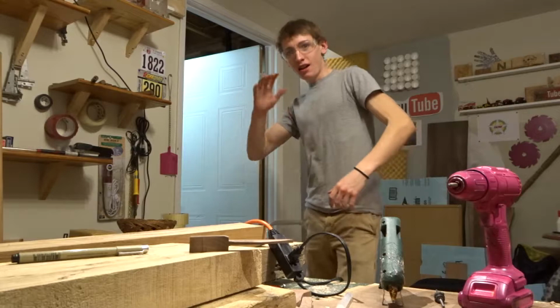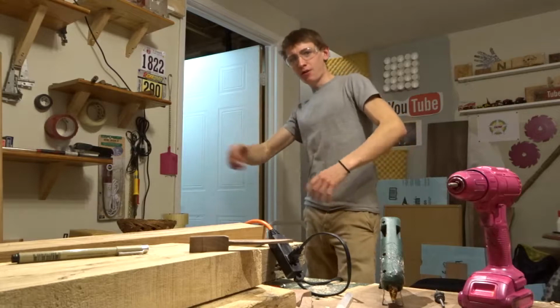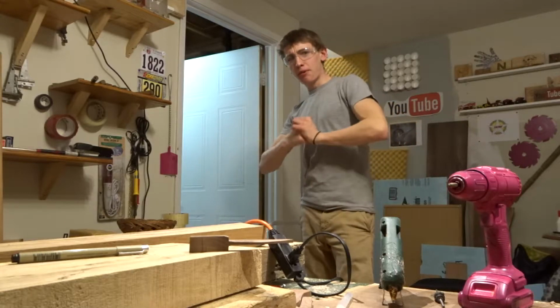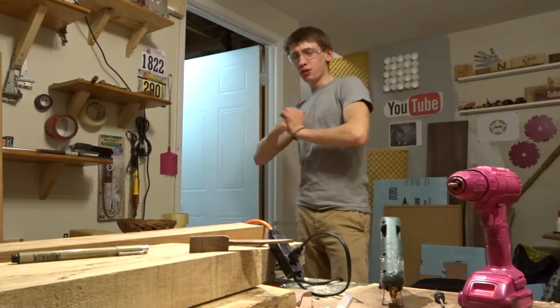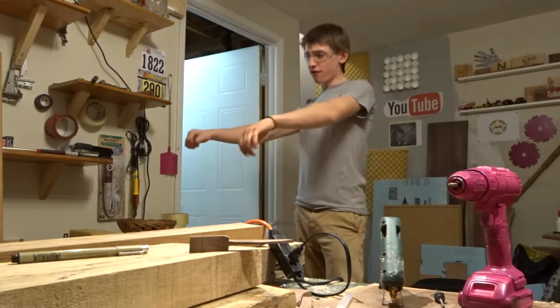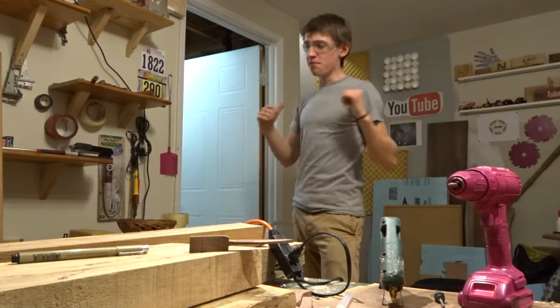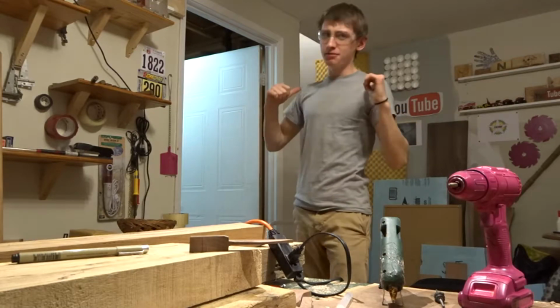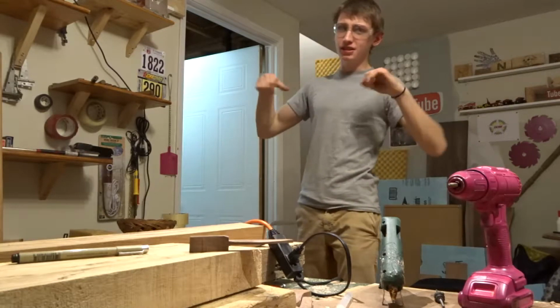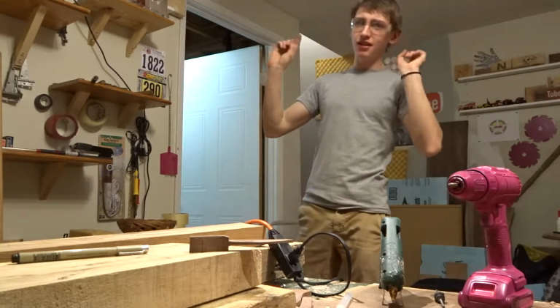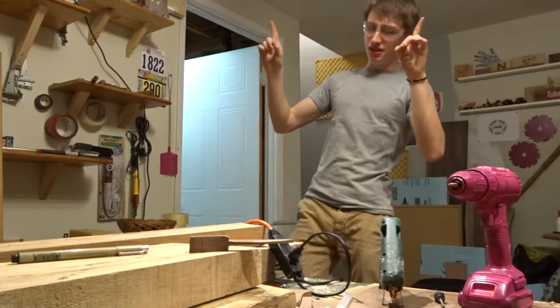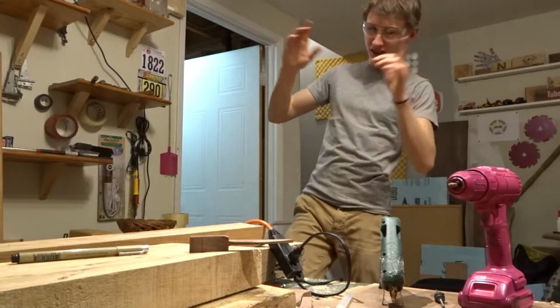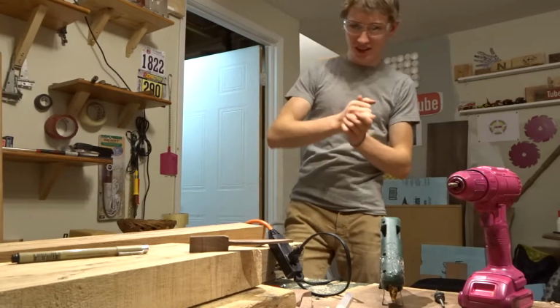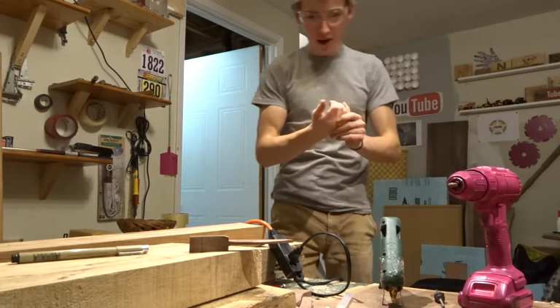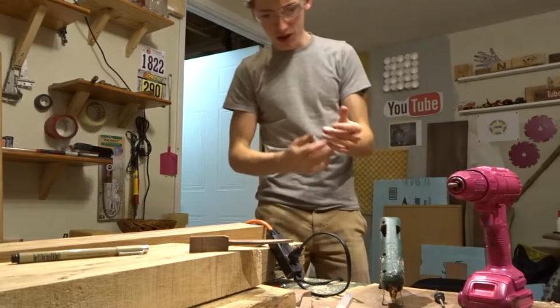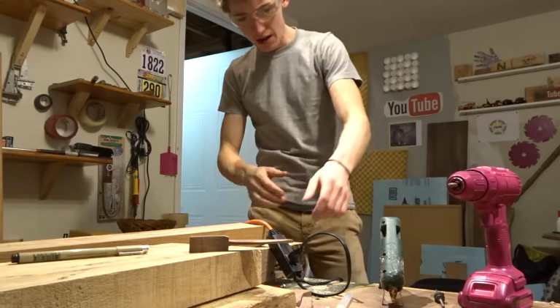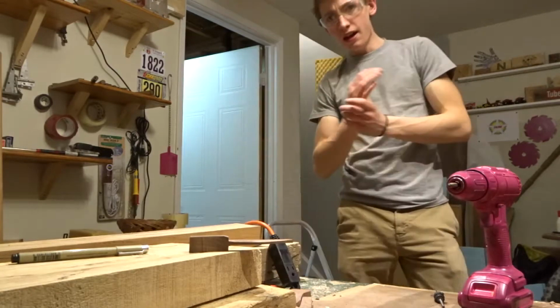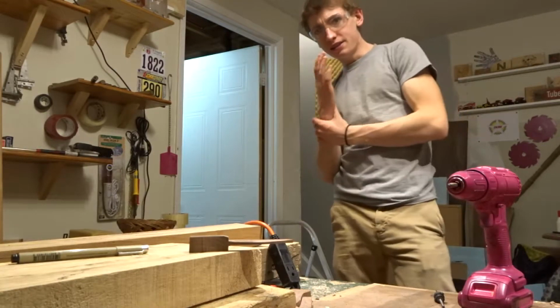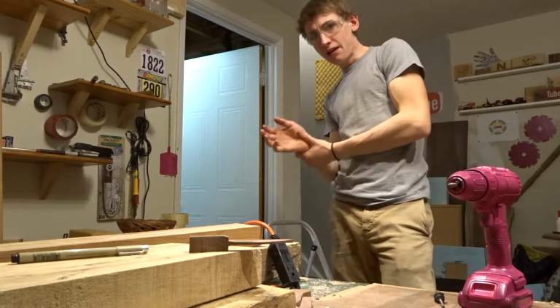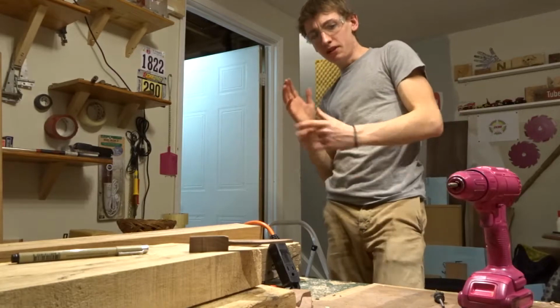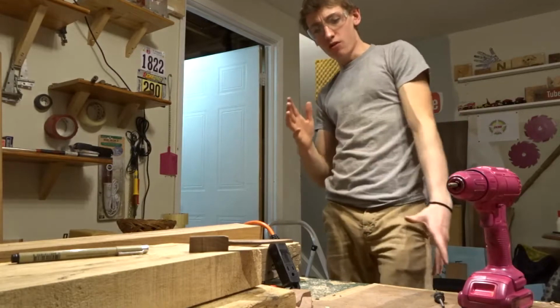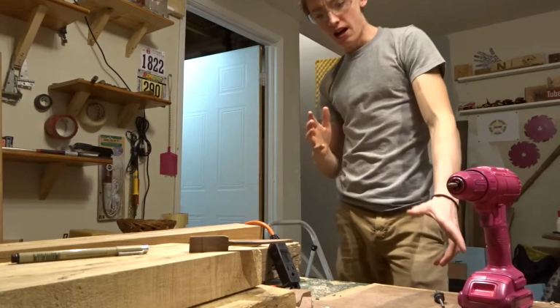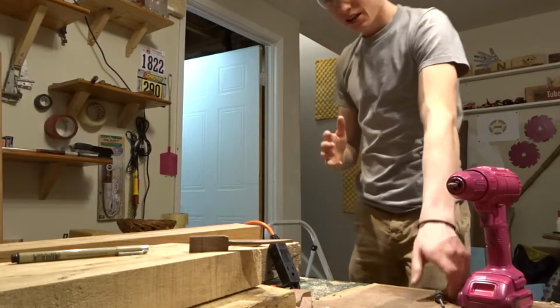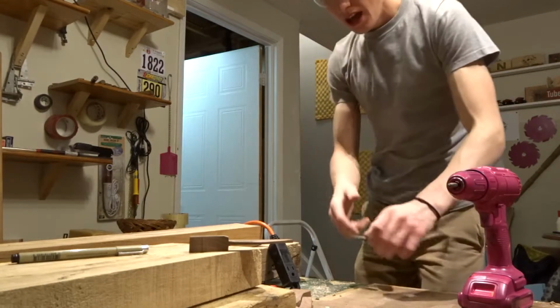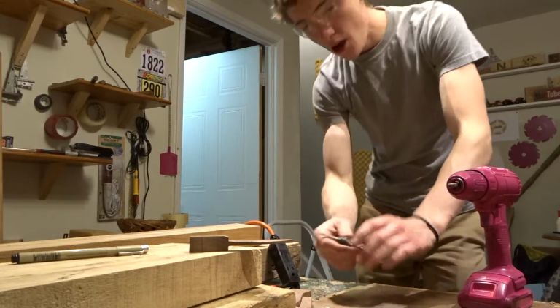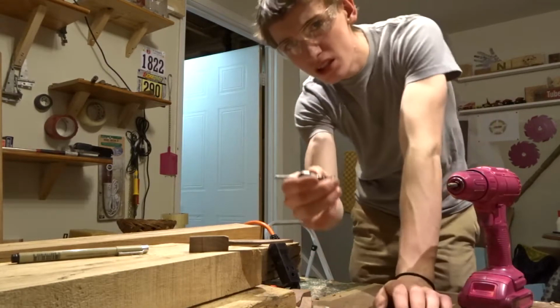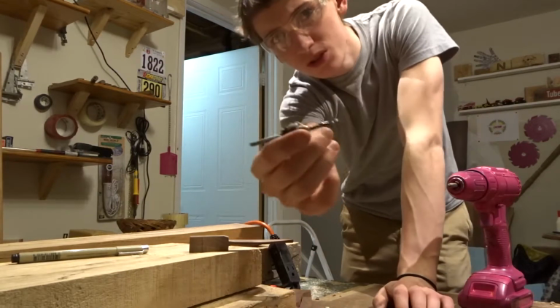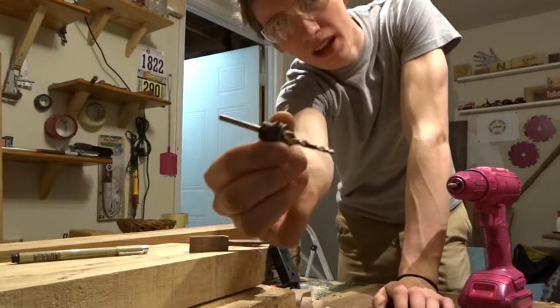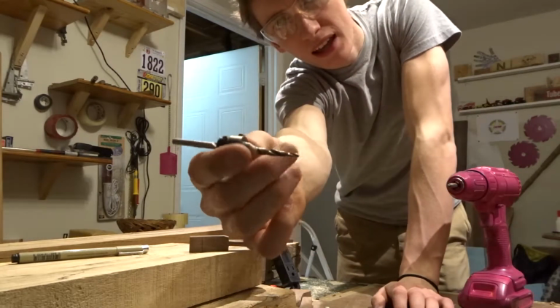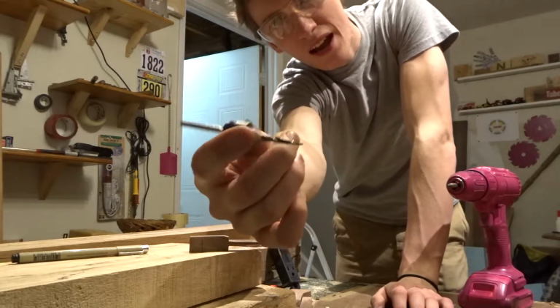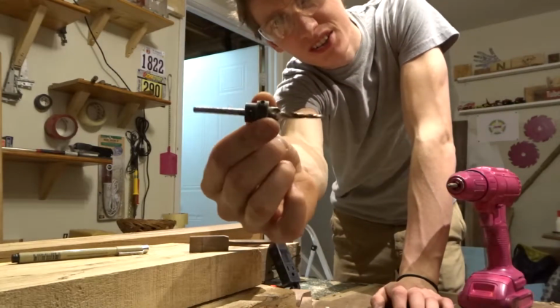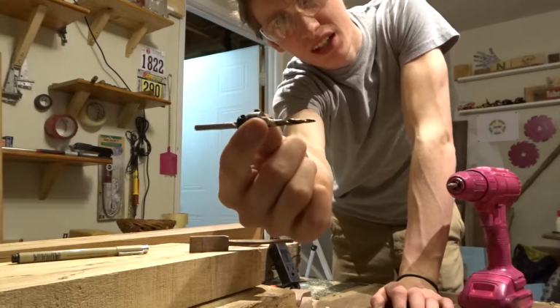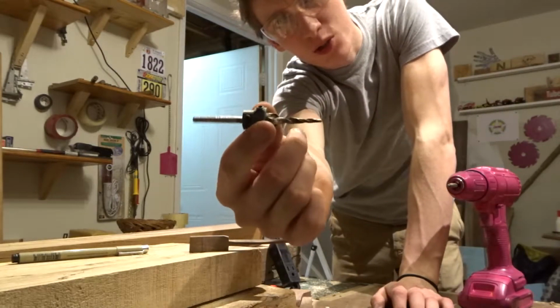Hey, what's up all you do-it-yourselfers? My name is Dylan Taylor. This is Dylan's DIY Workshop and today I'm going to be showing you guys how to use a countersink drill bit.